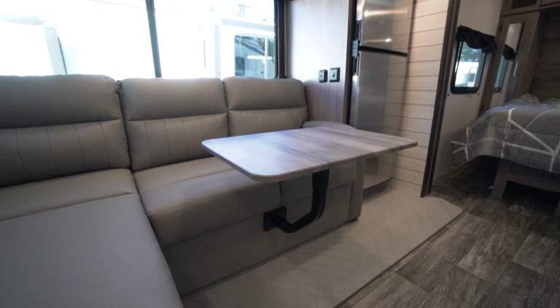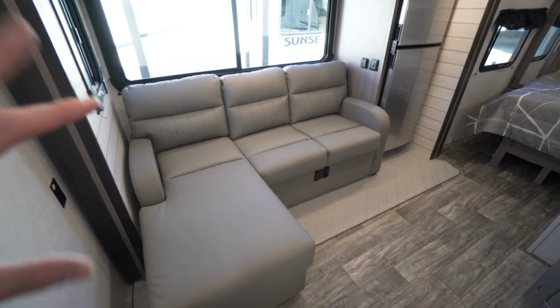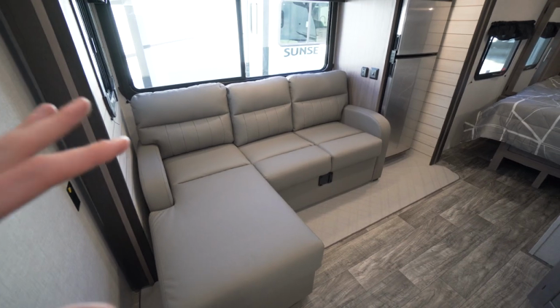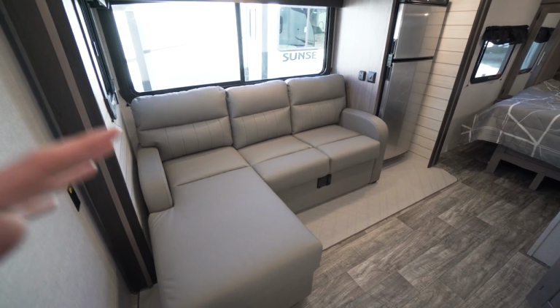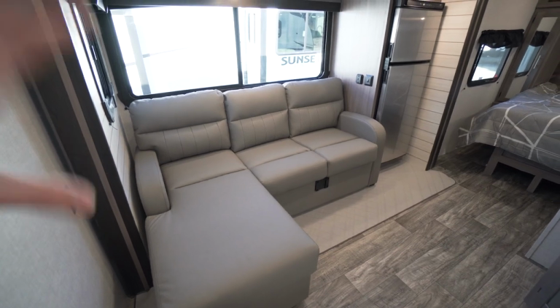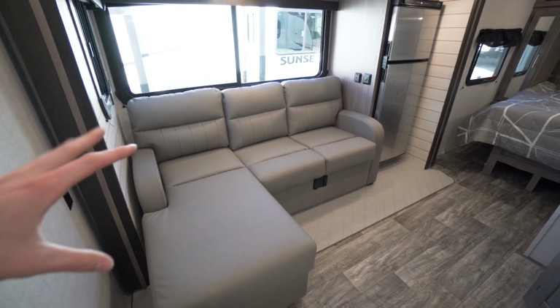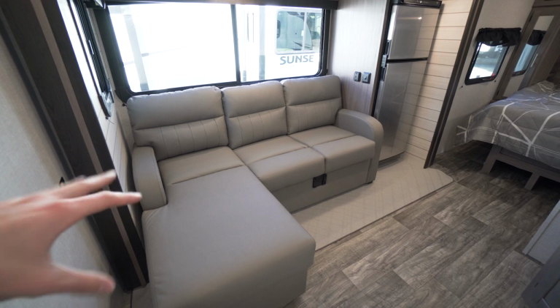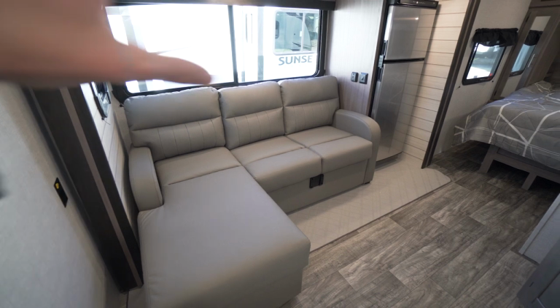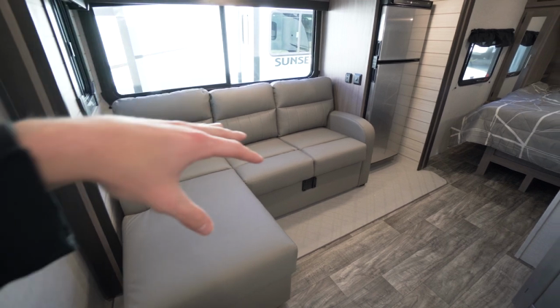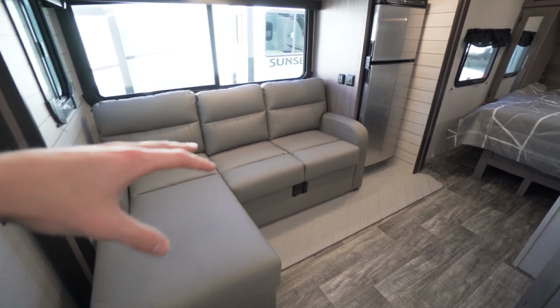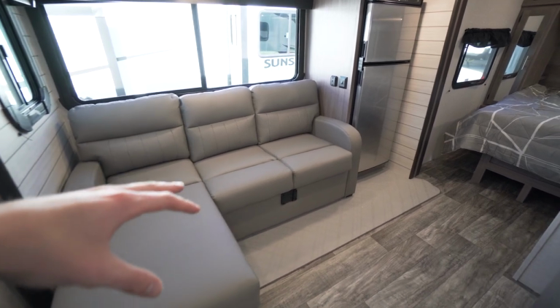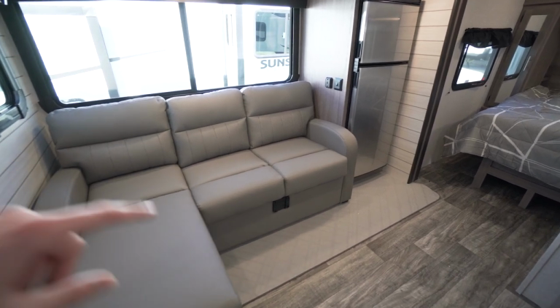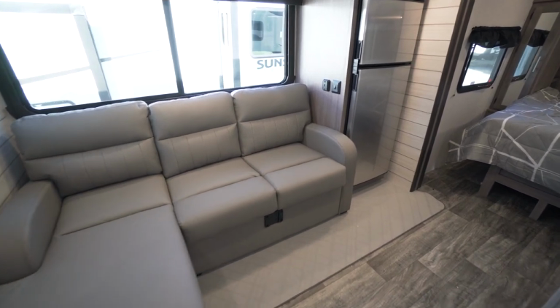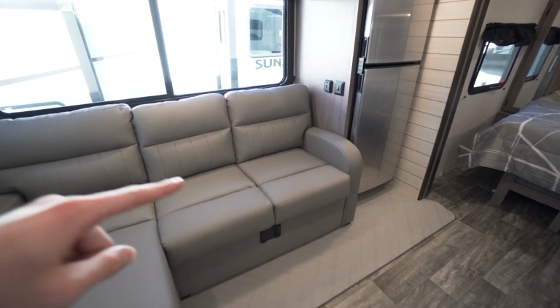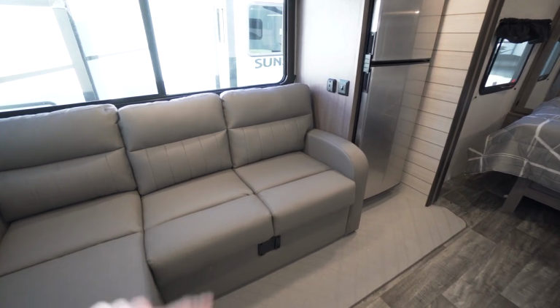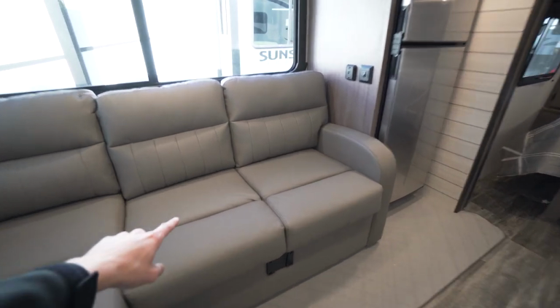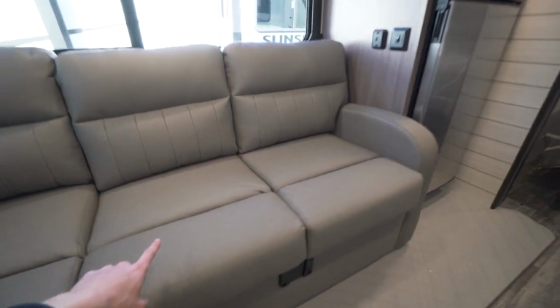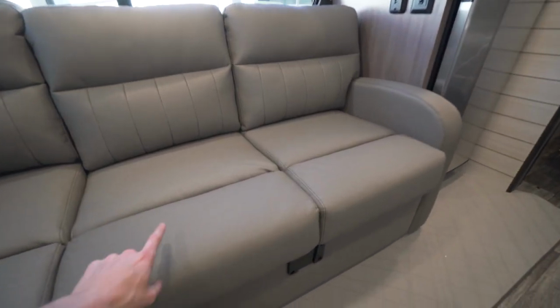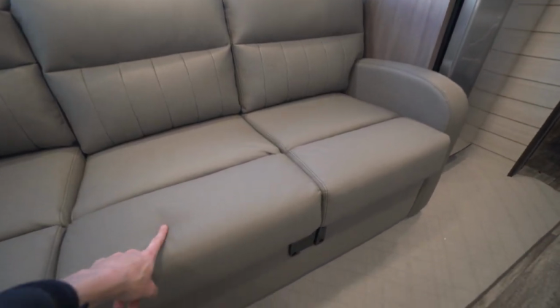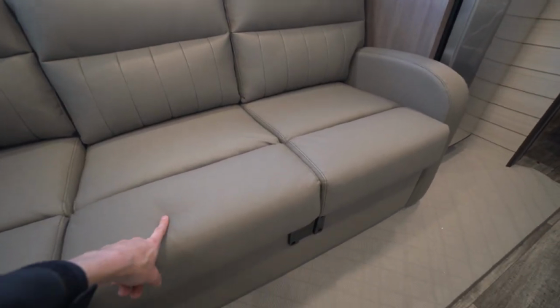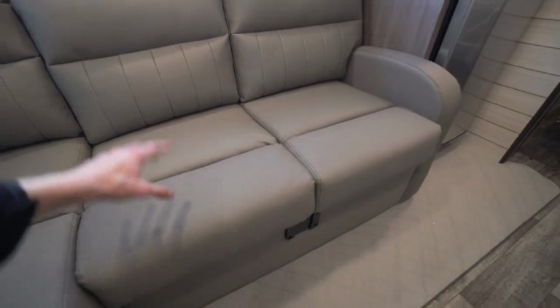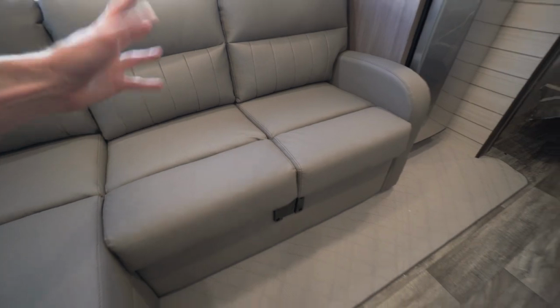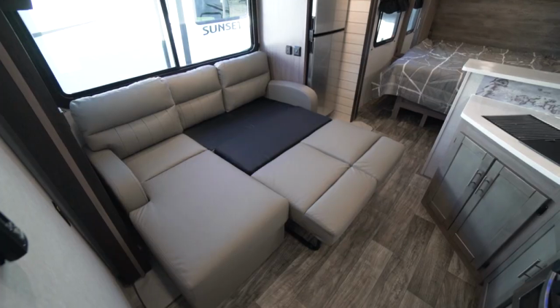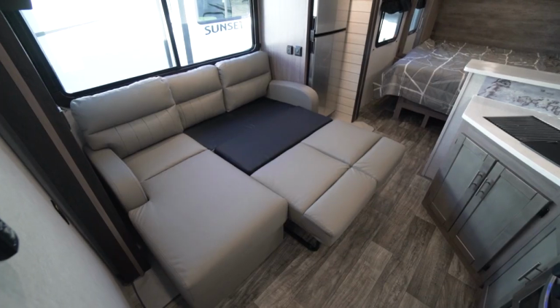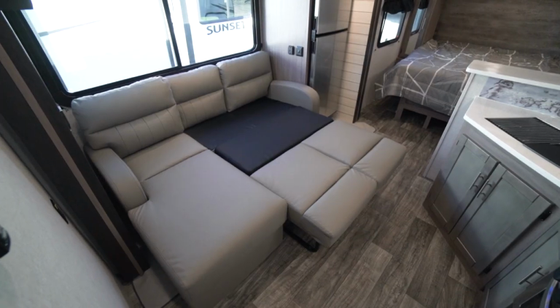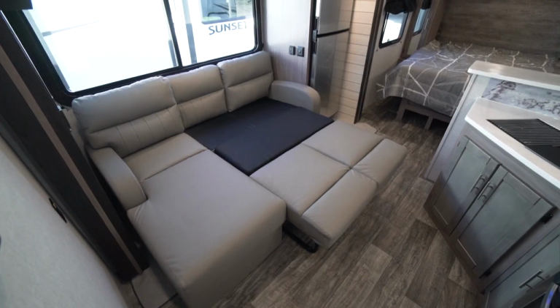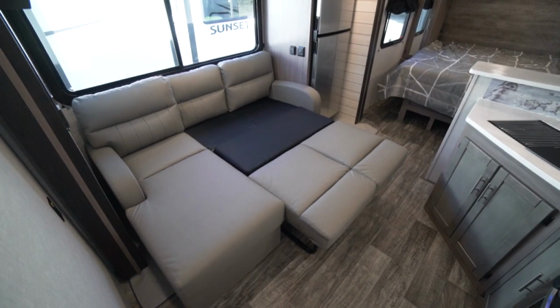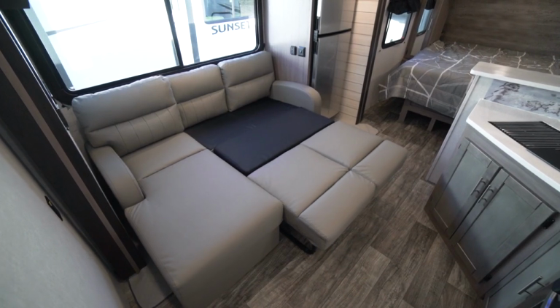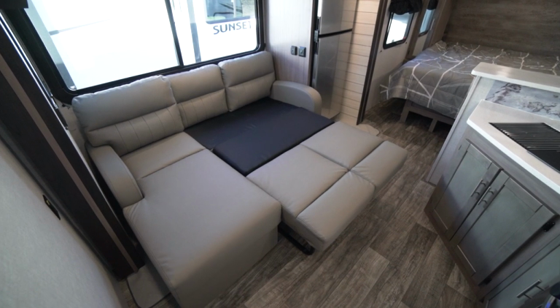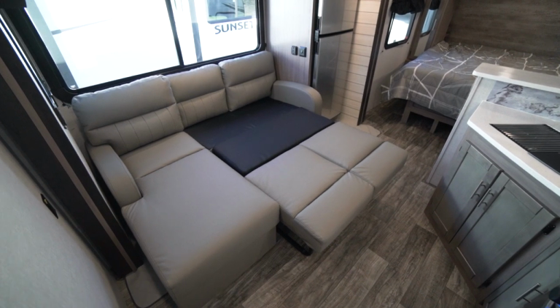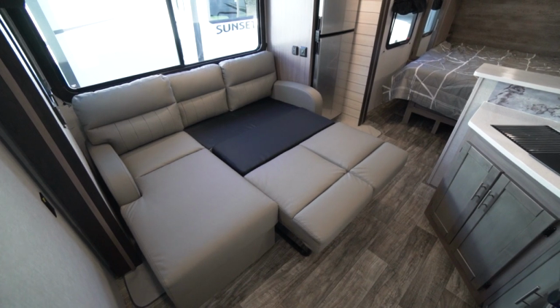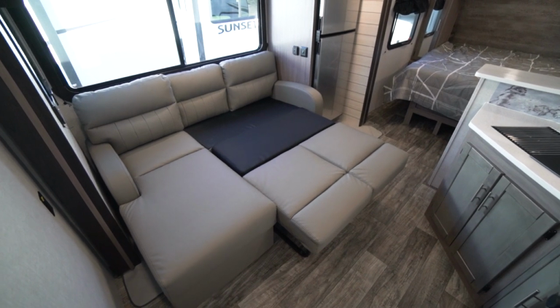You kind of get the best of both worlds — a decent-sized couch while still having a dinette. And also this is a tri-fold, so it will fold out and make about a little smaller than a full-size bed.